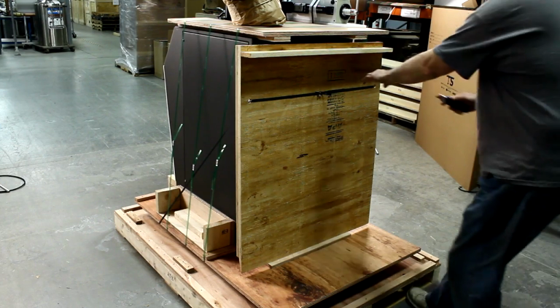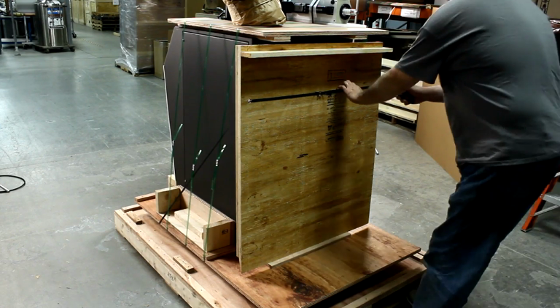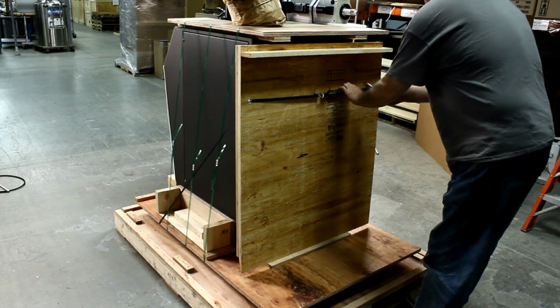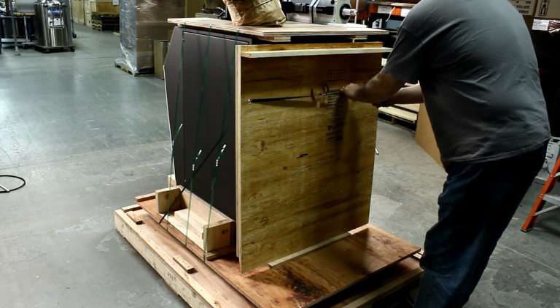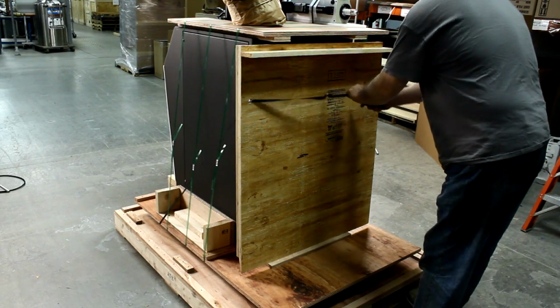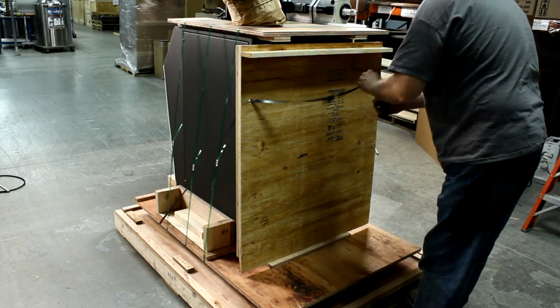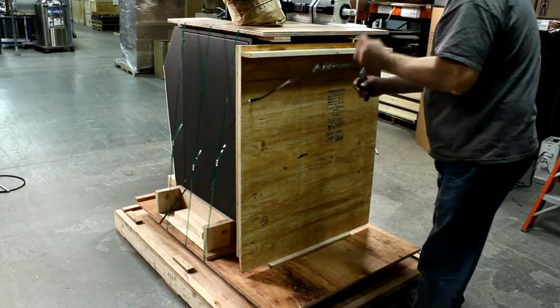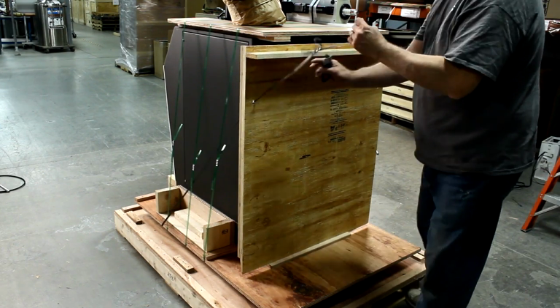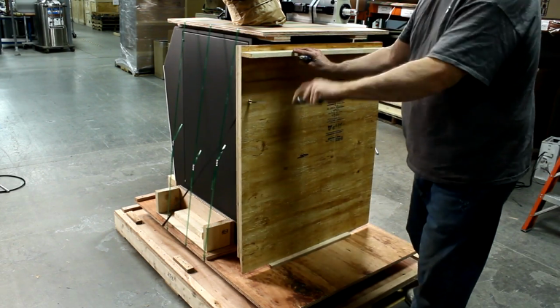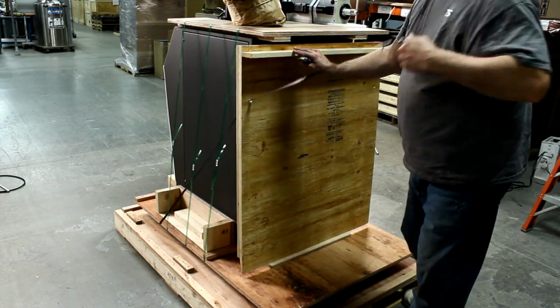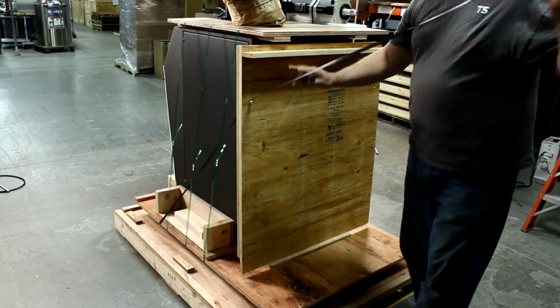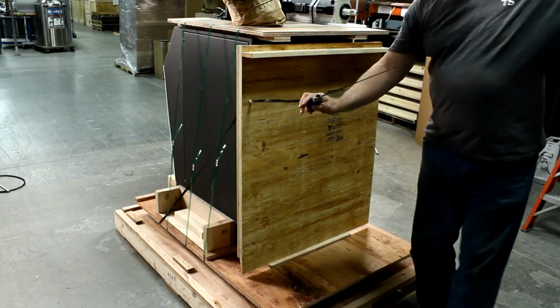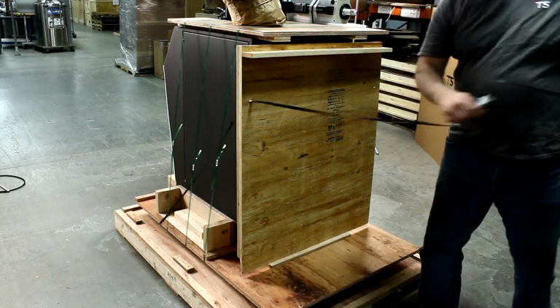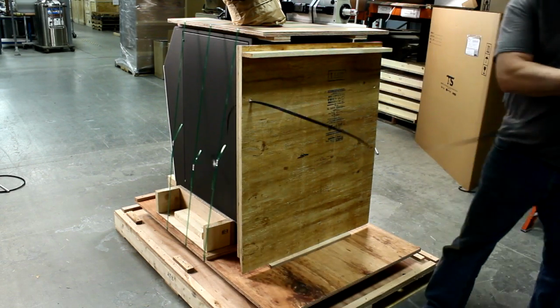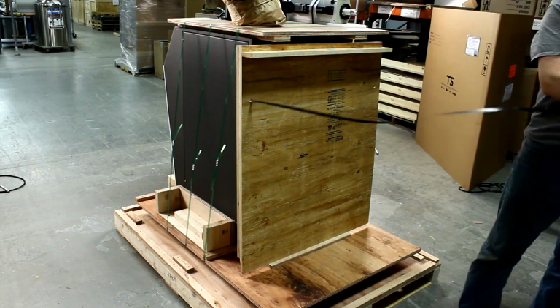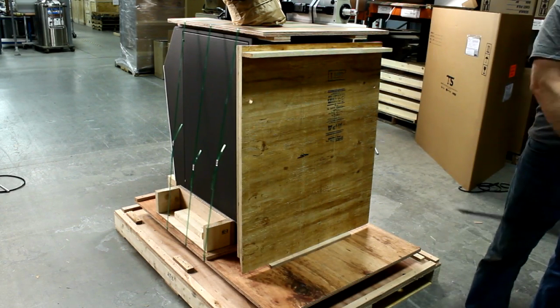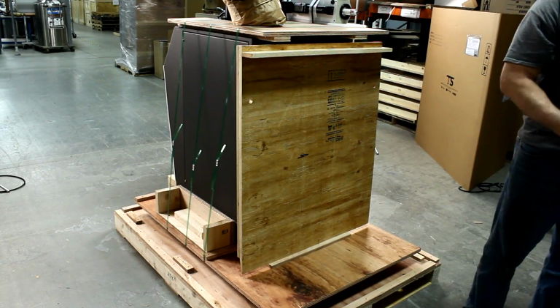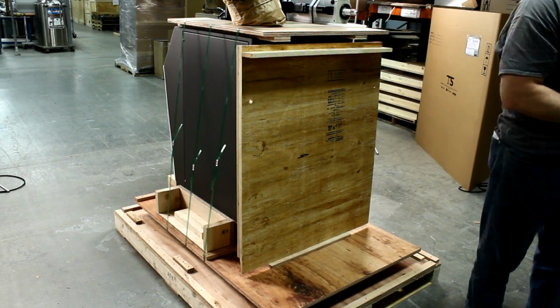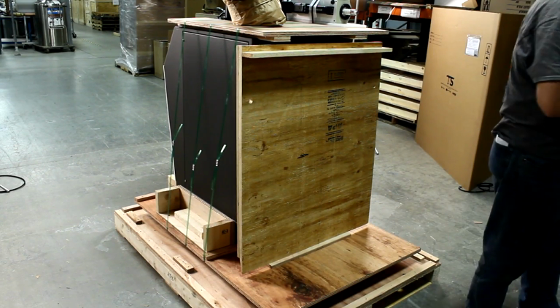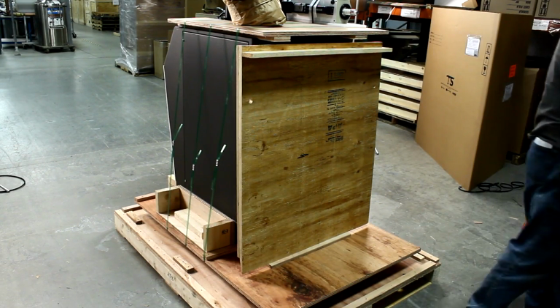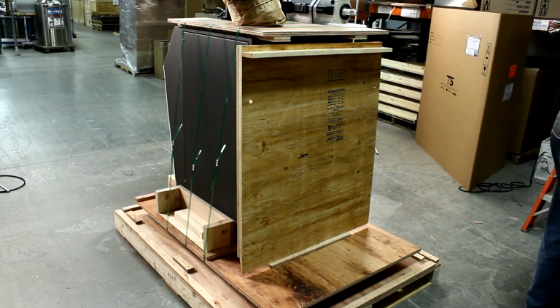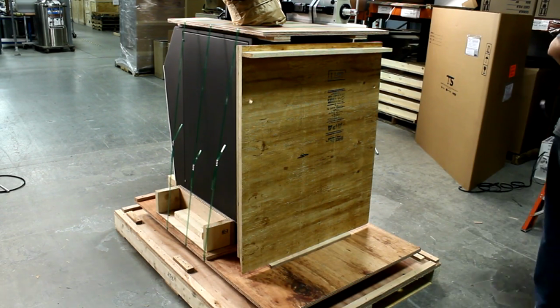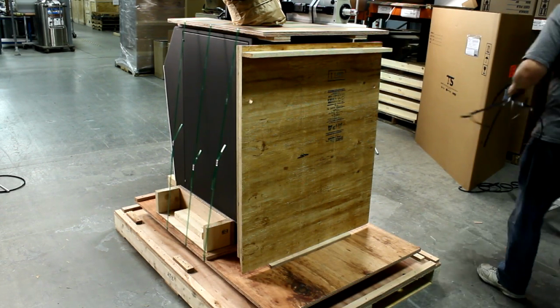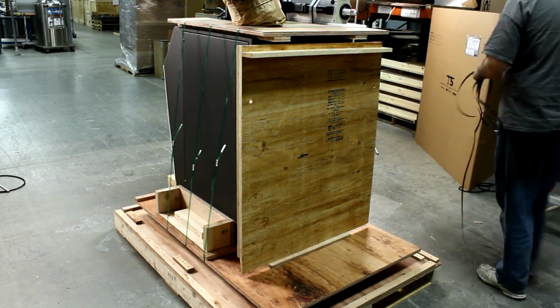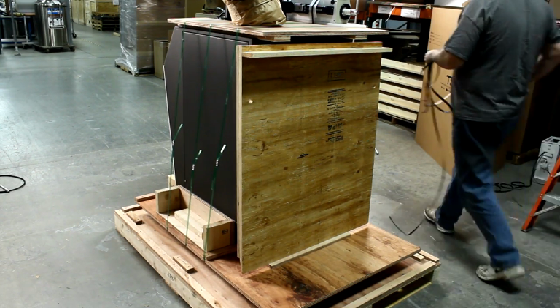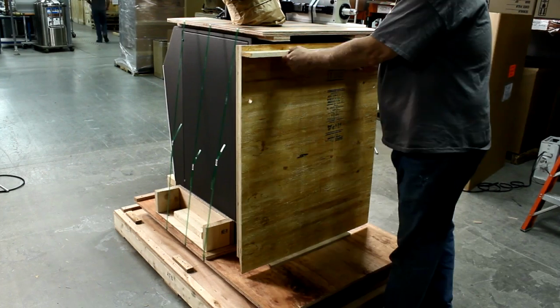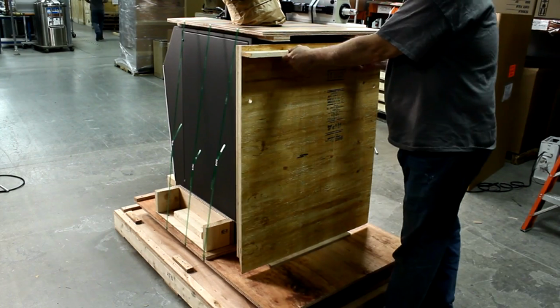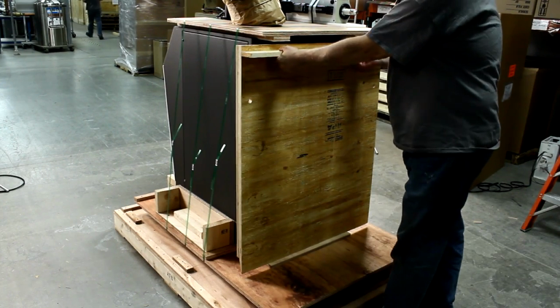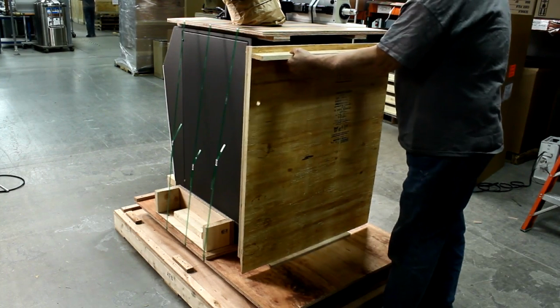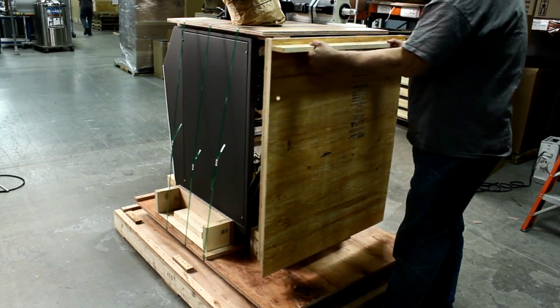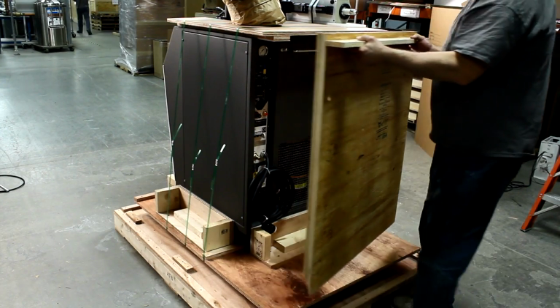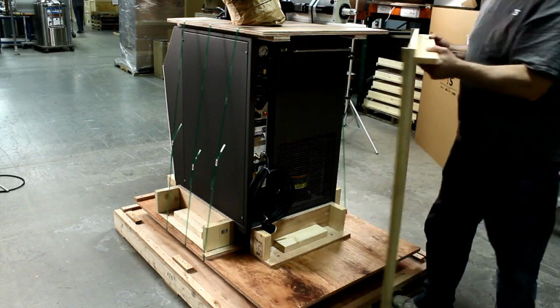Next, cut the straps securing the ramp at the rear of the thermostream. The ramp will be used to roll the system off of the pallet. Set the ramp safely to the side.